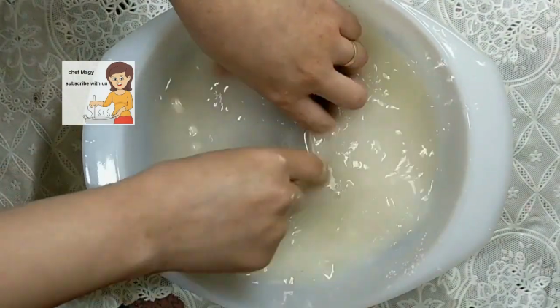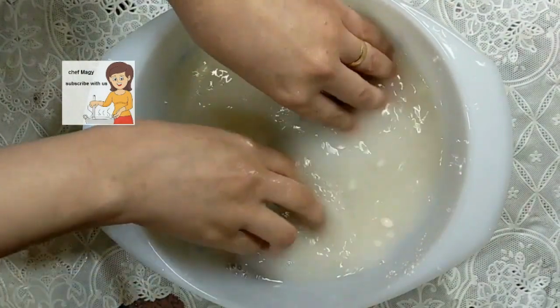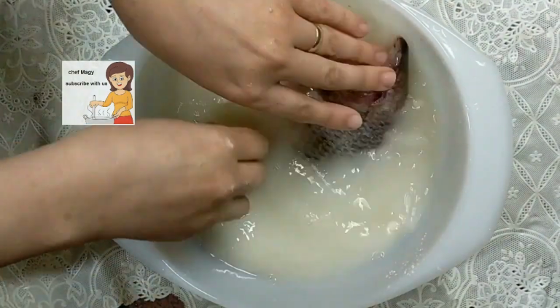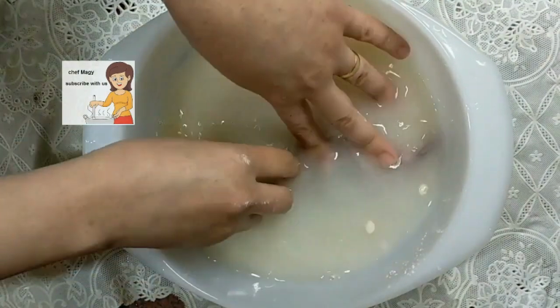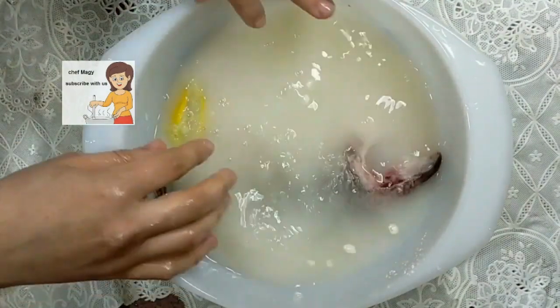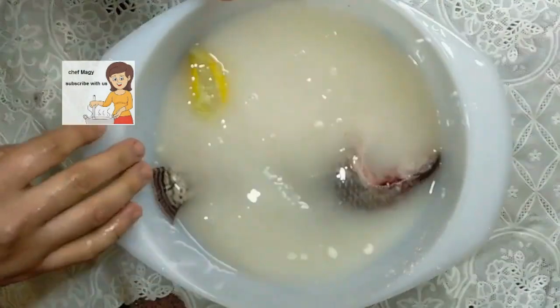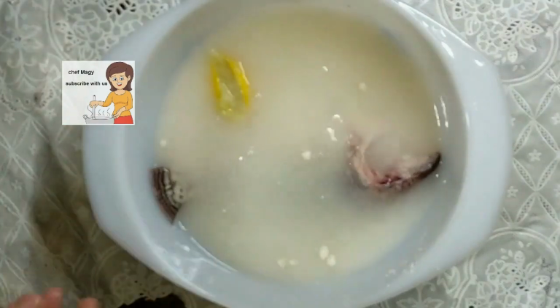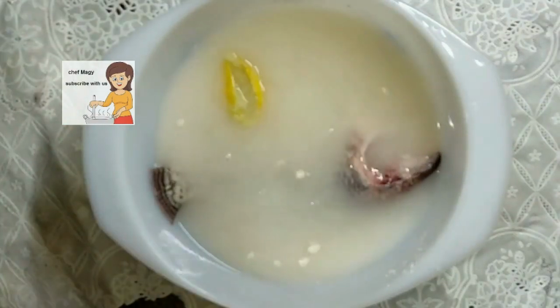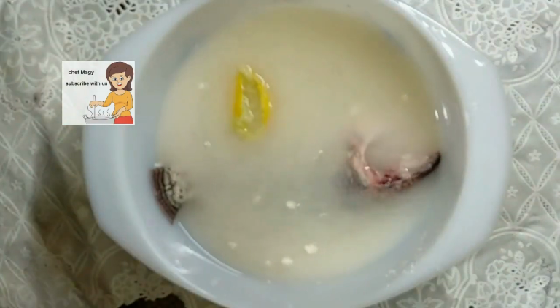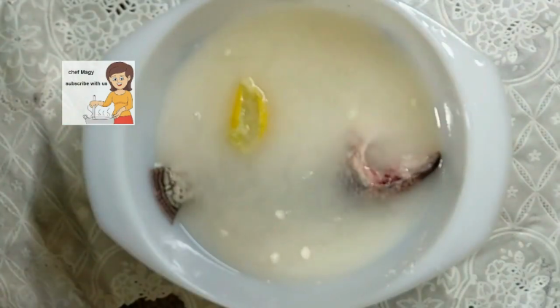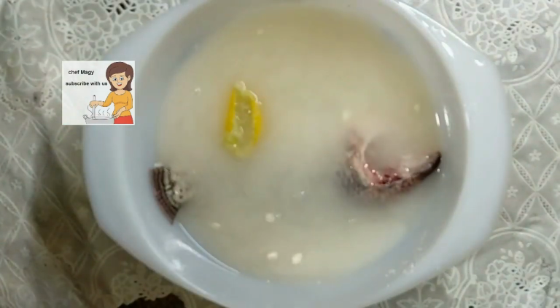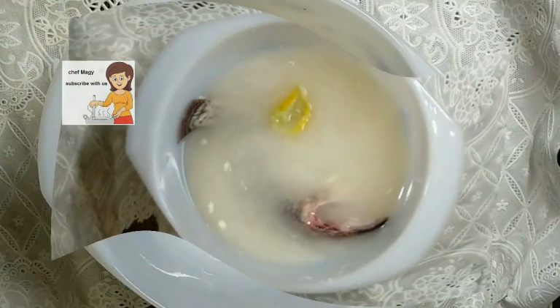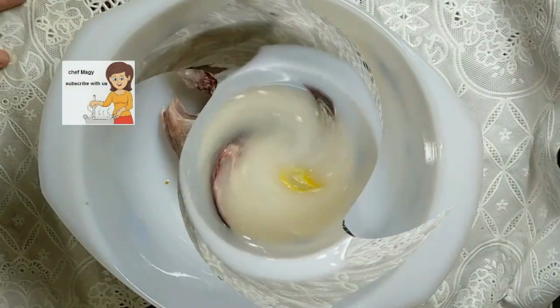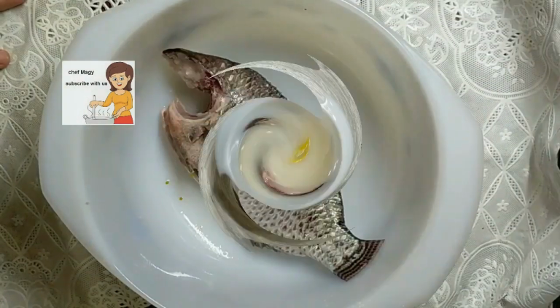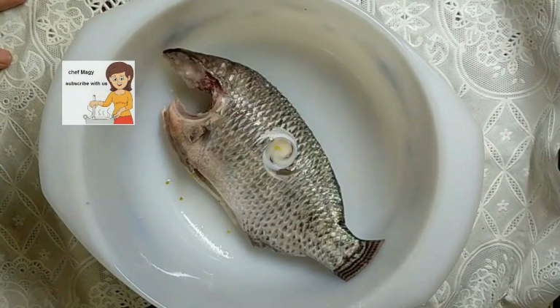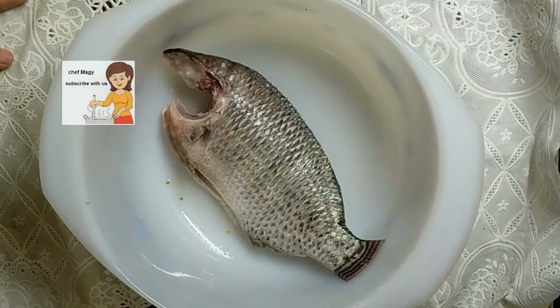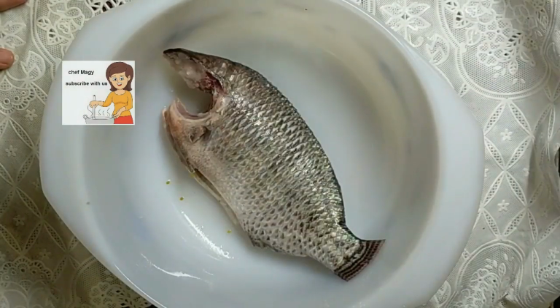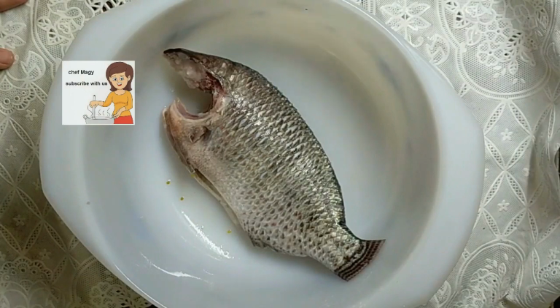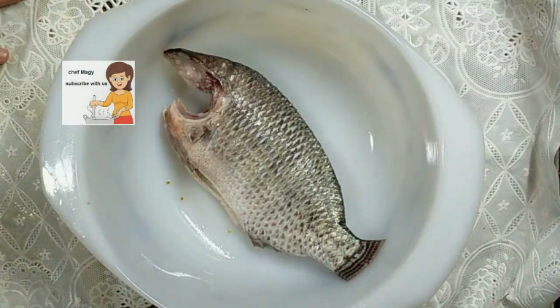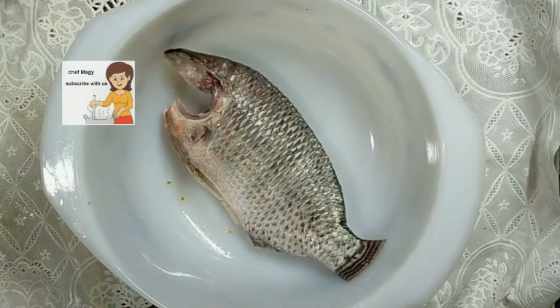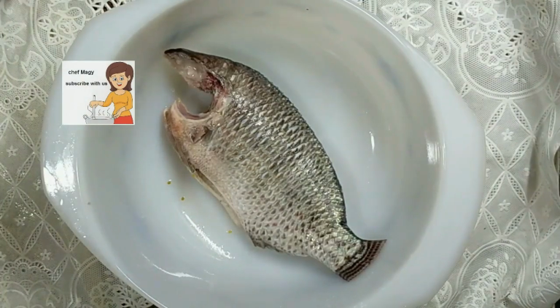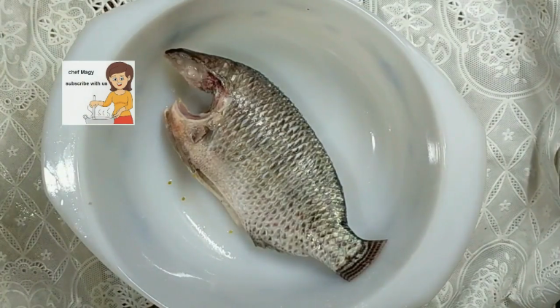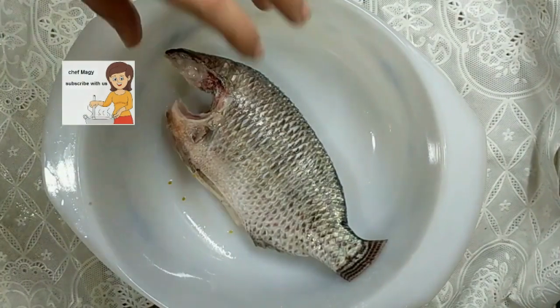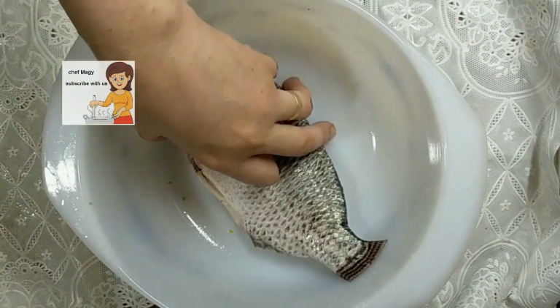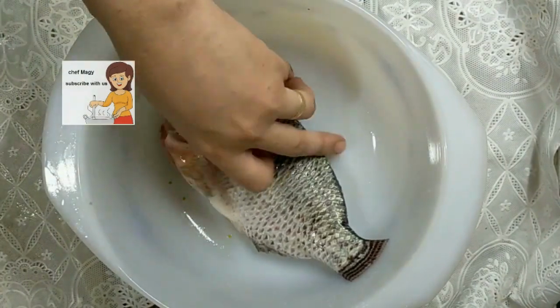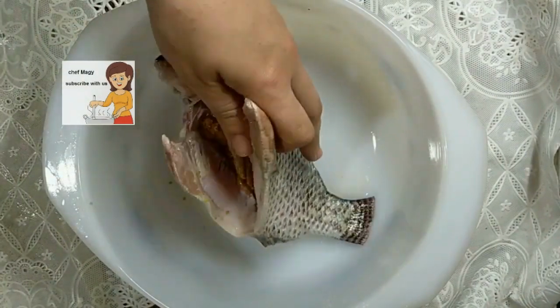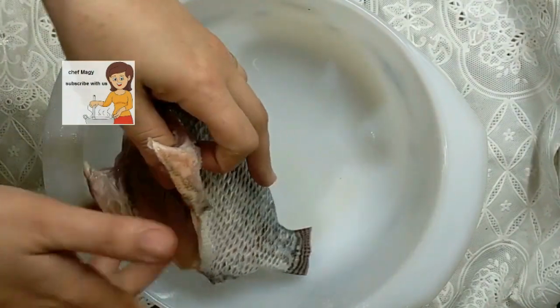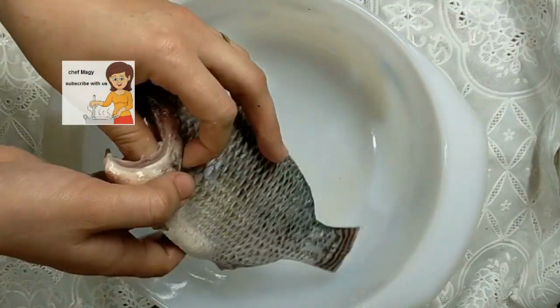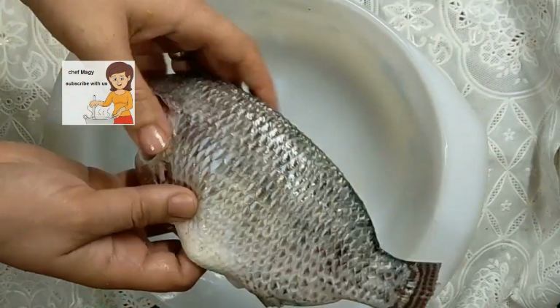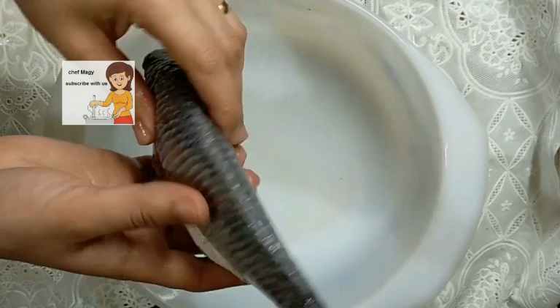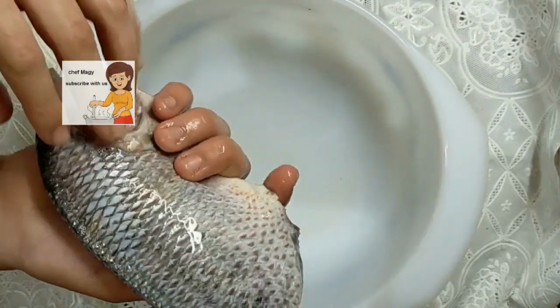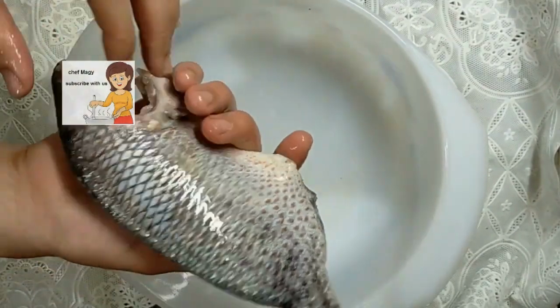After 30 minutes the fish will be clean. I wash the fish well with water. It is so clean now.